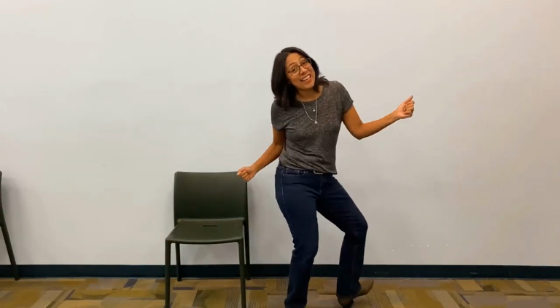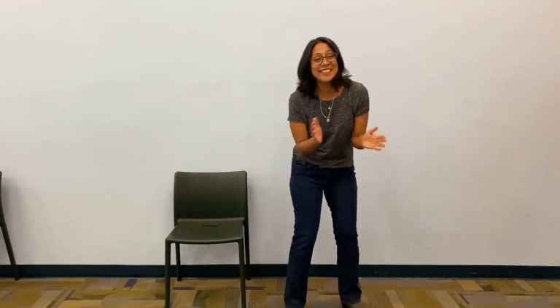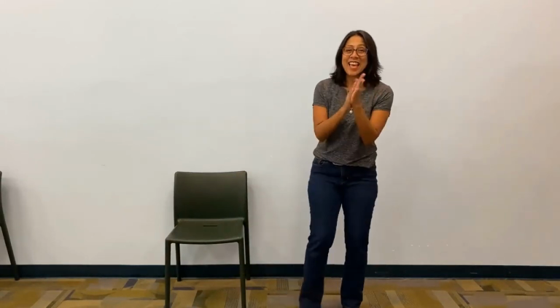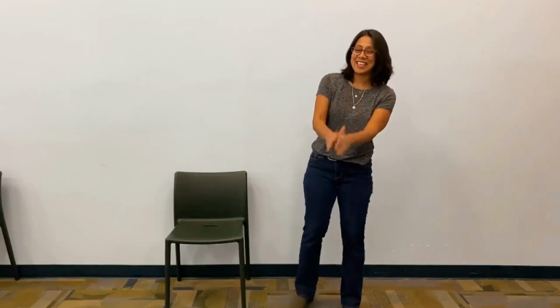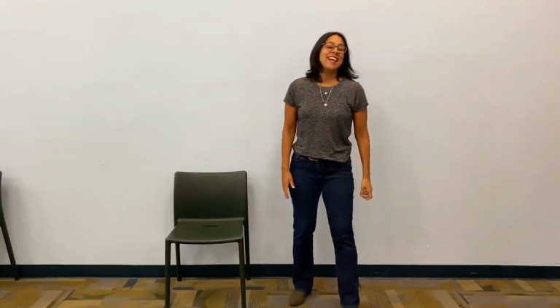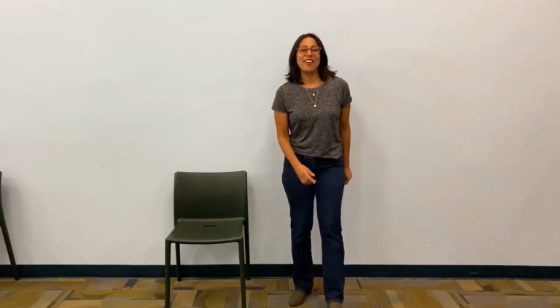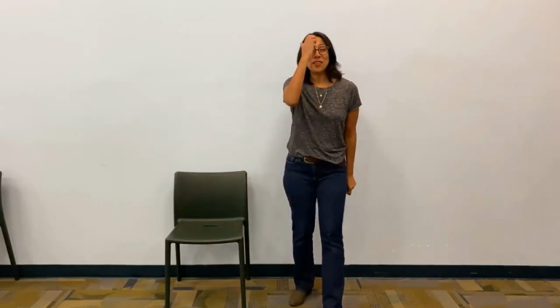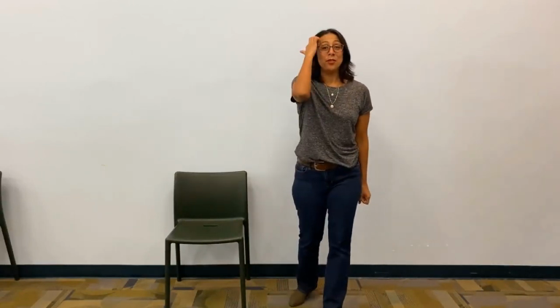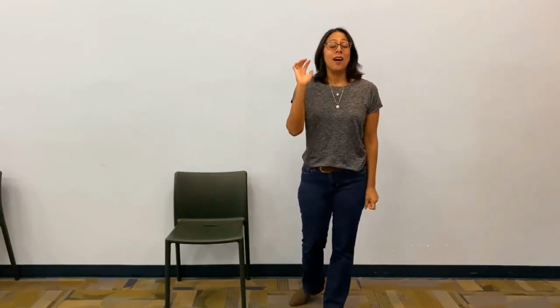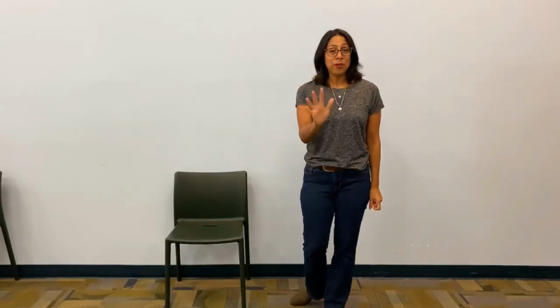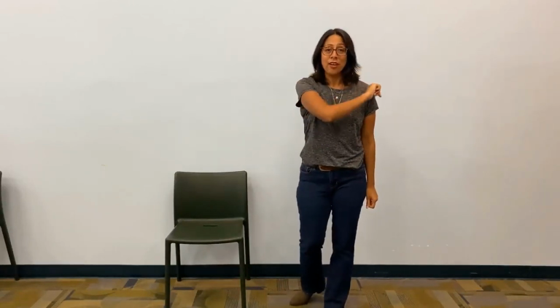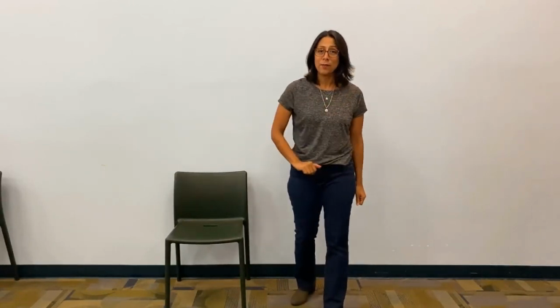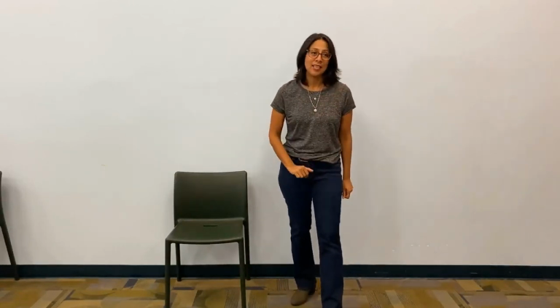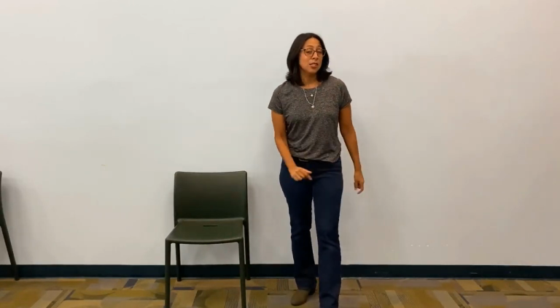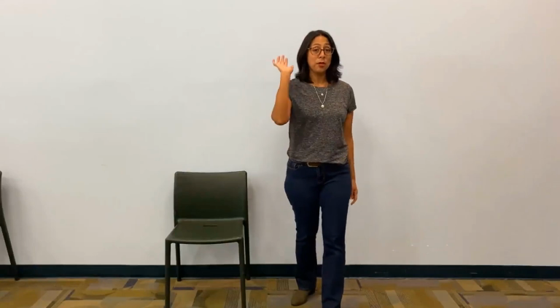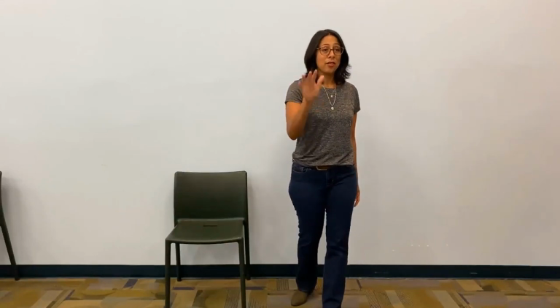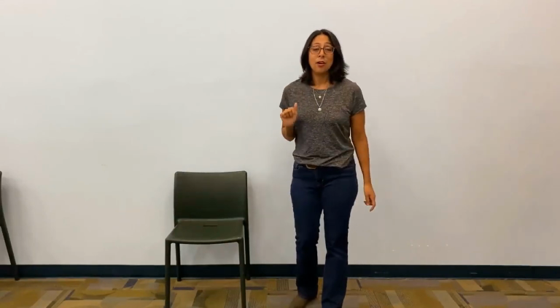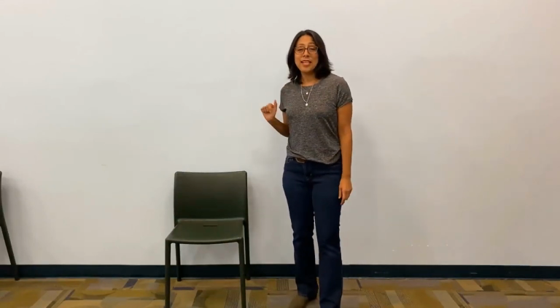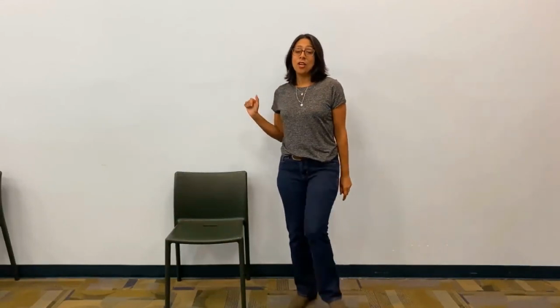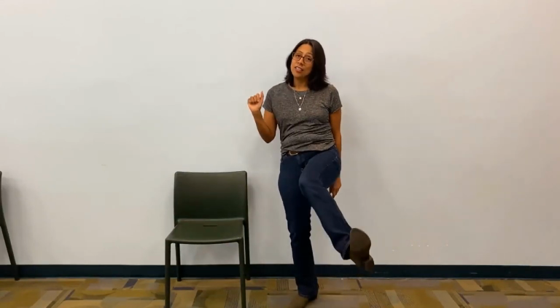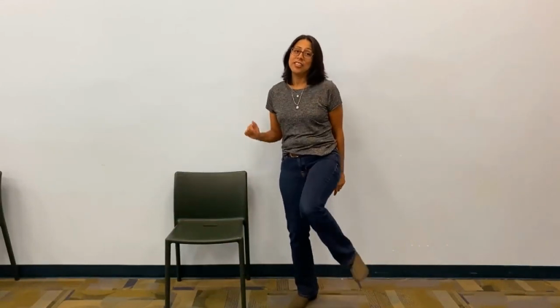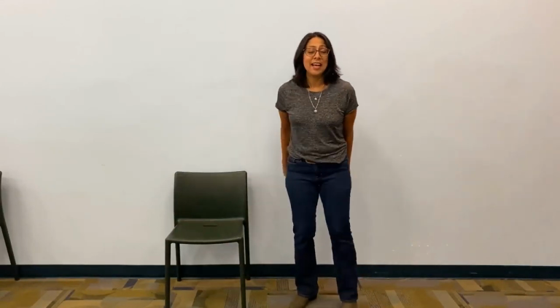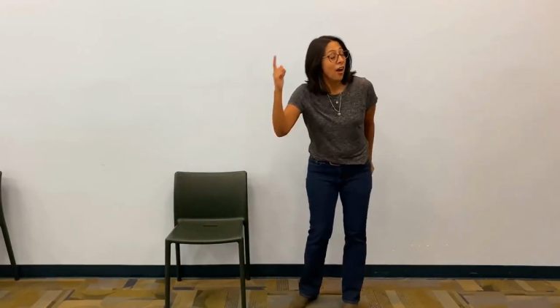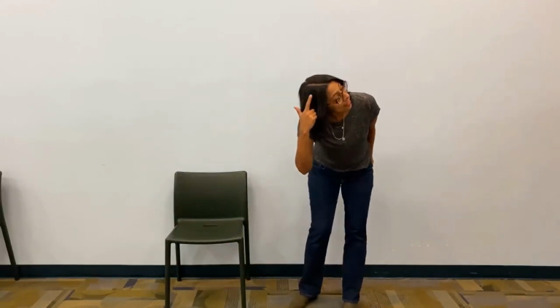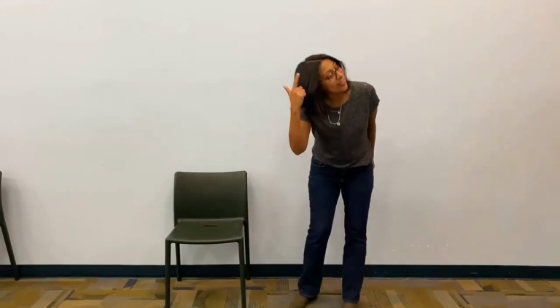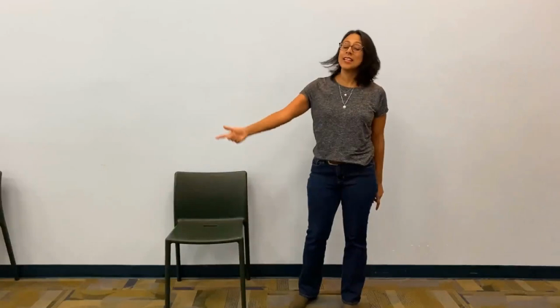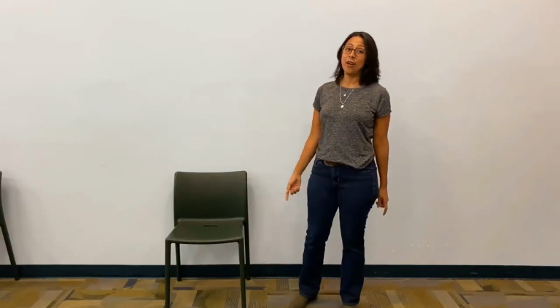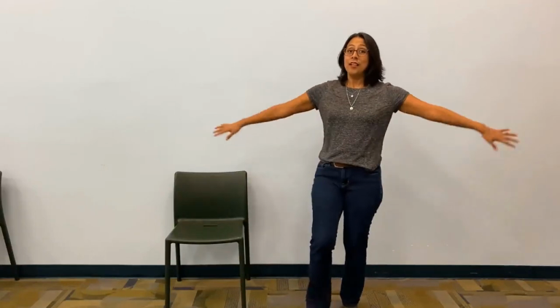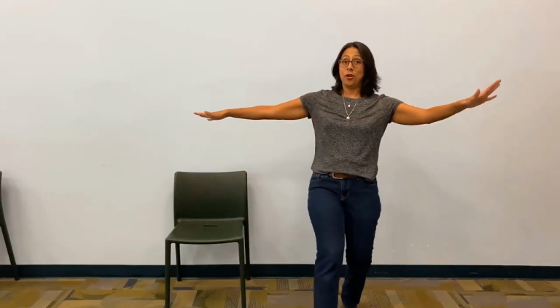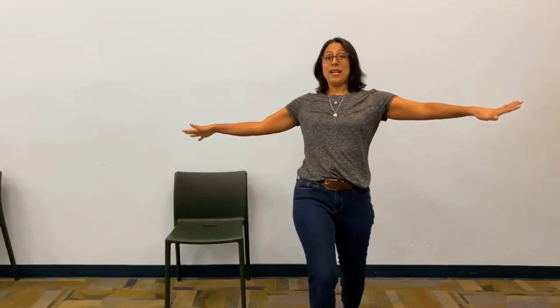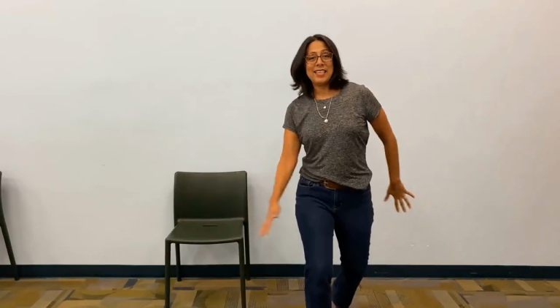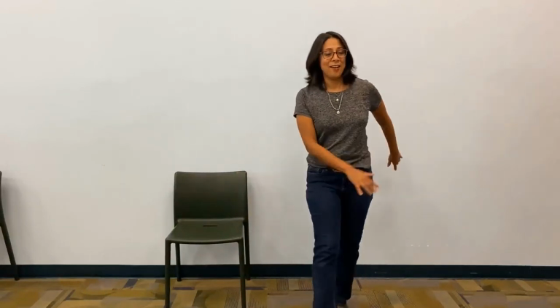Yay! All right, now we're going to do a brief Hokey Pokey. We're going to put our right arm in and out, our left foot in and out, our head in and out, then our whole body in and out.